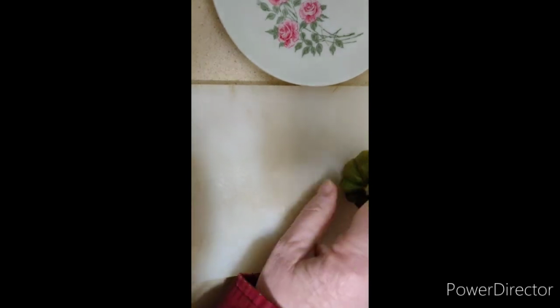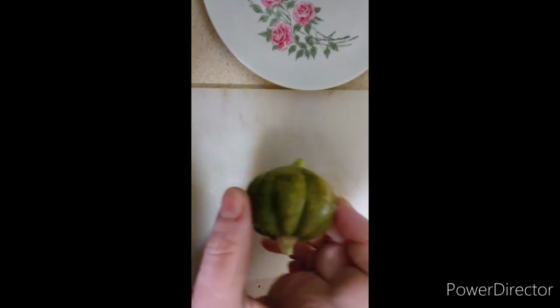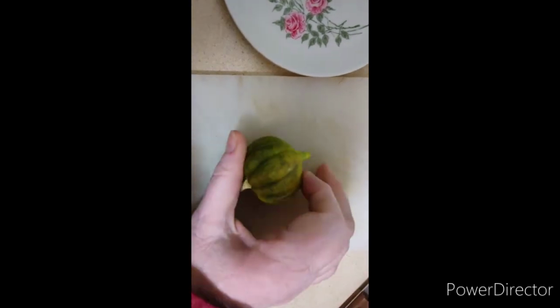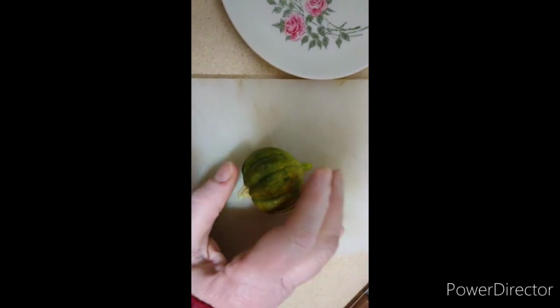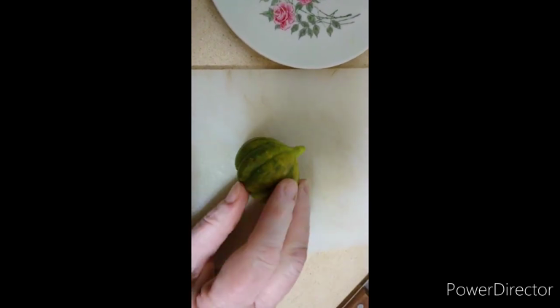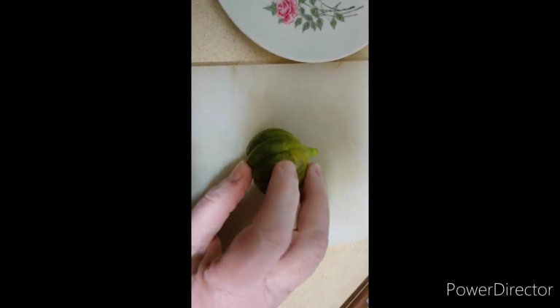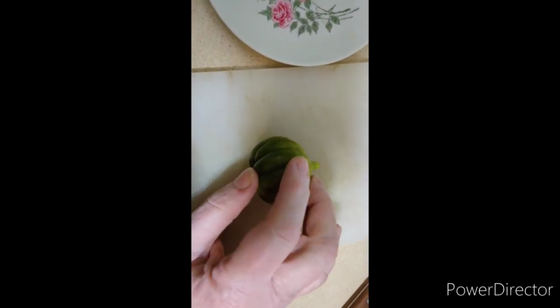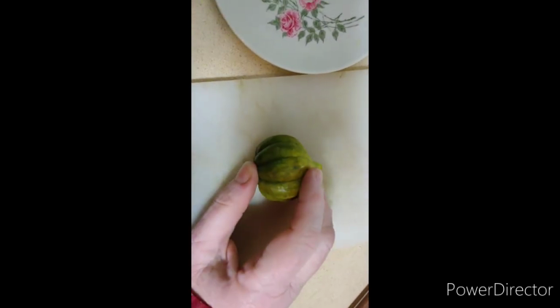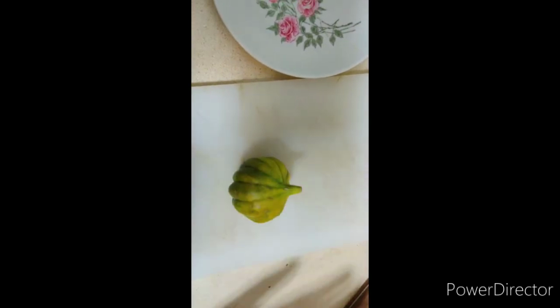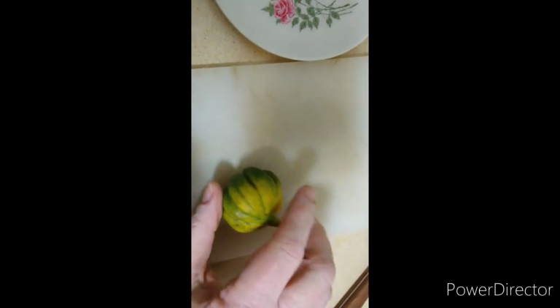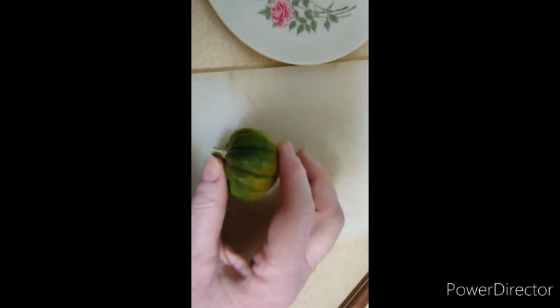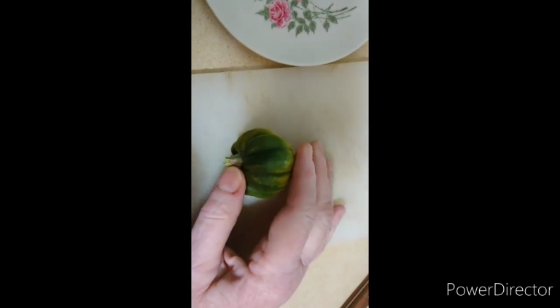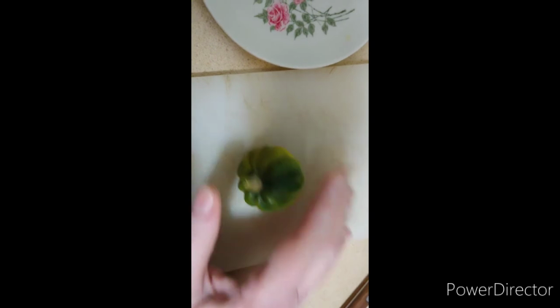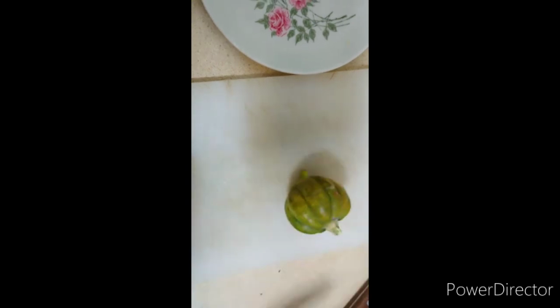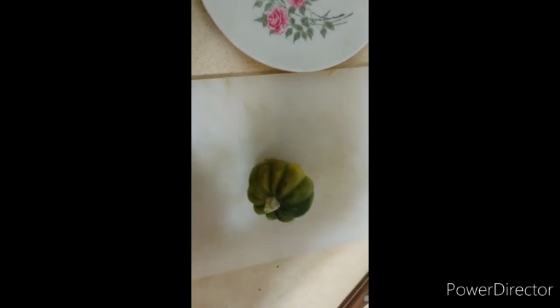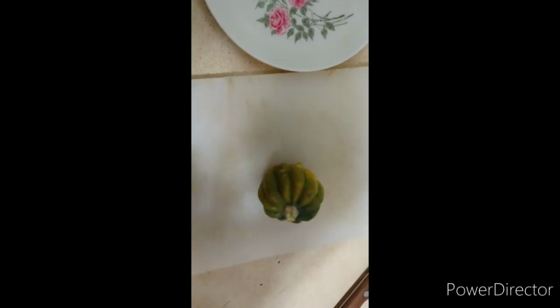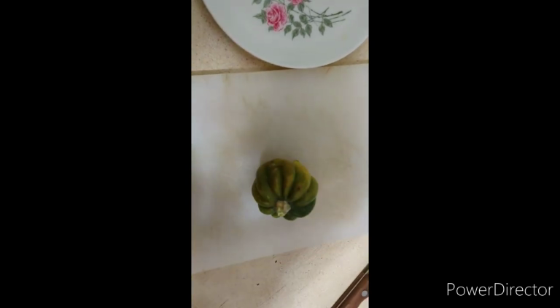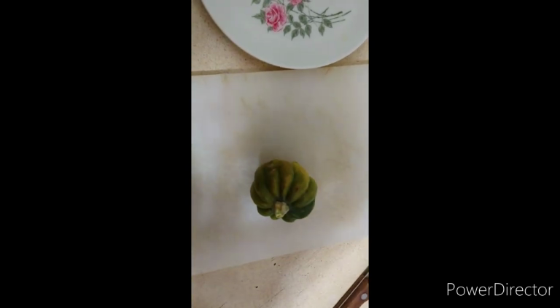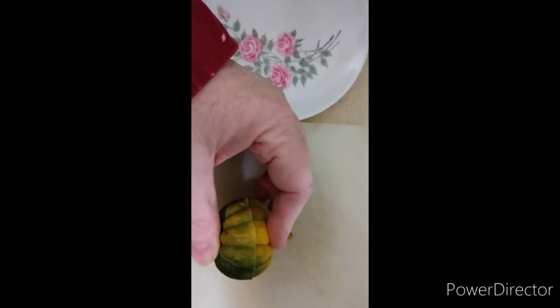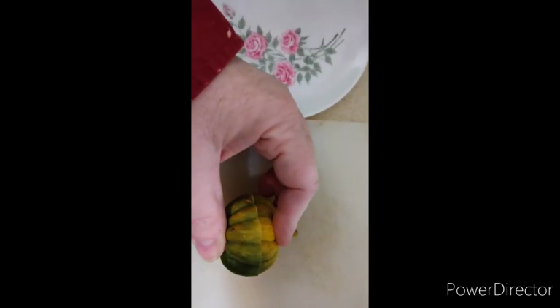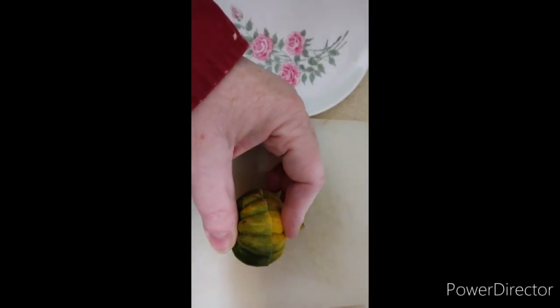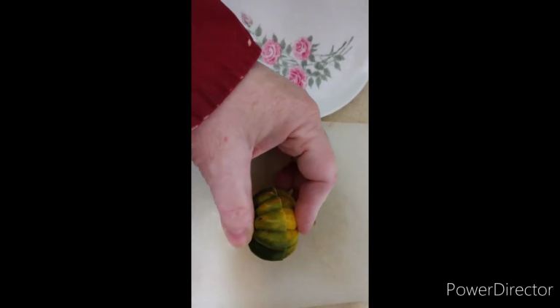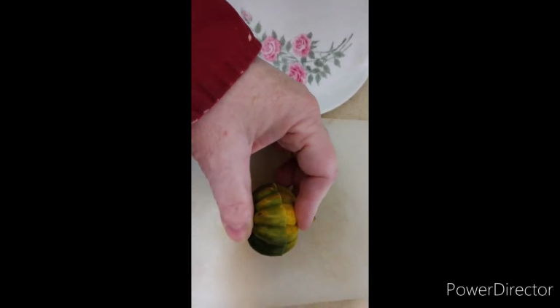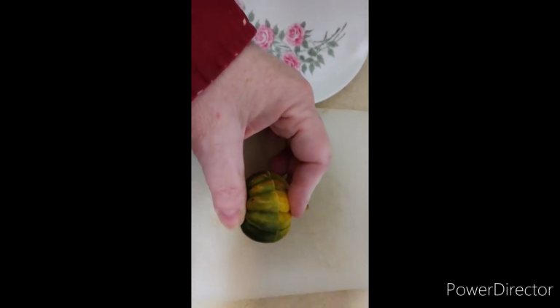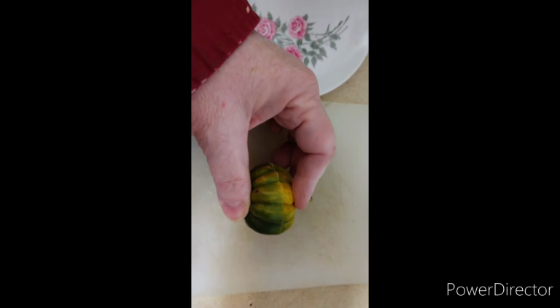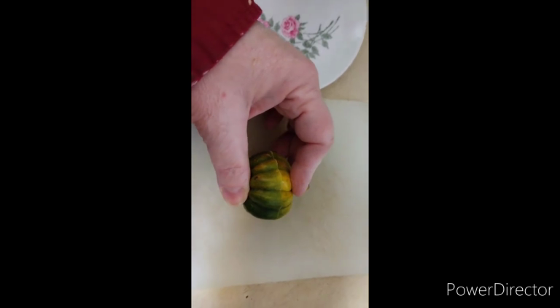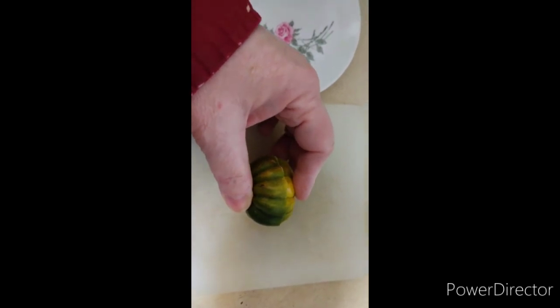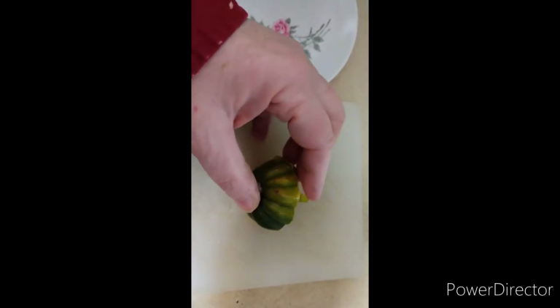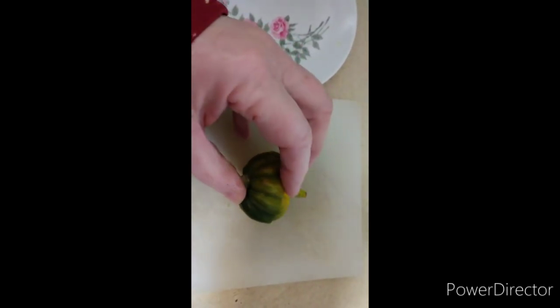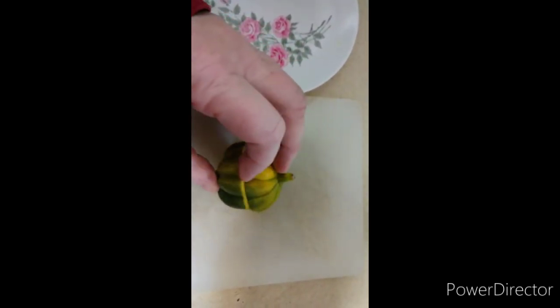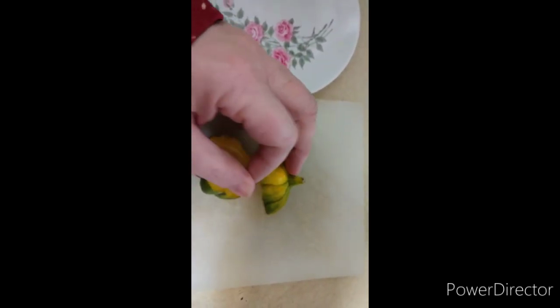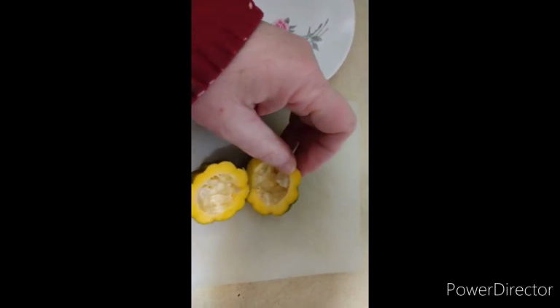I can't do this one-handed, I'll have to two-hand it, cut it open, and I'll show you what it looks like. I've sliced it, but I'm holding it together. Now let's see what it looks like on the inside.